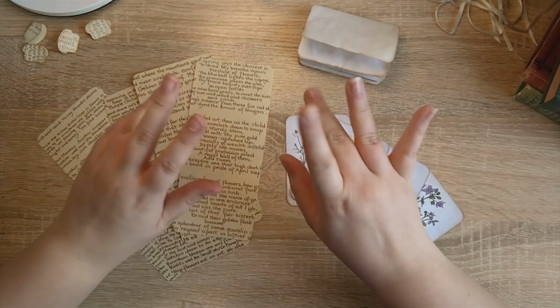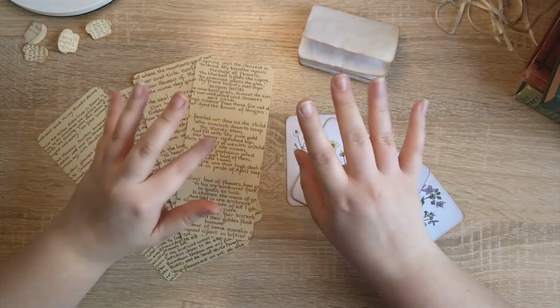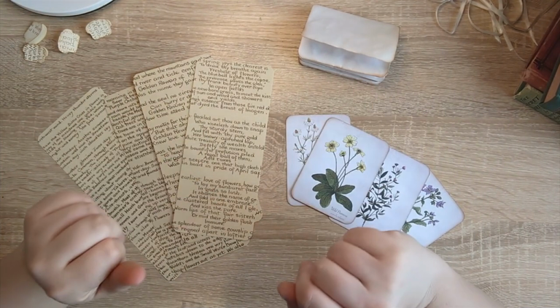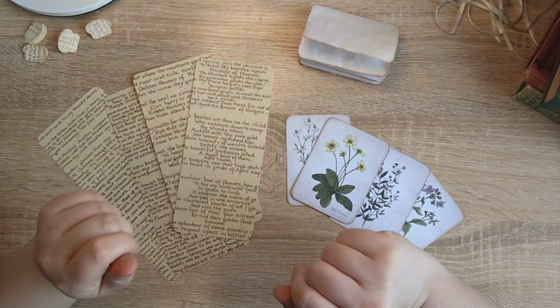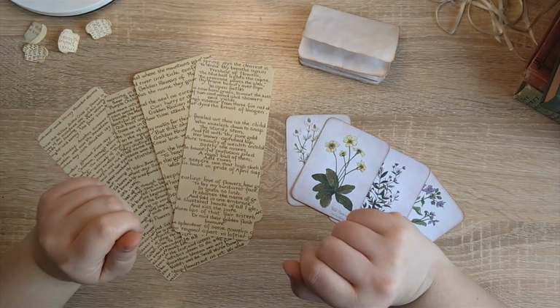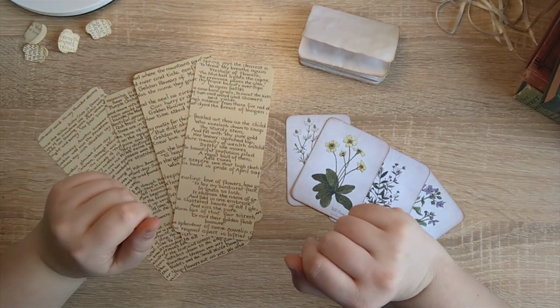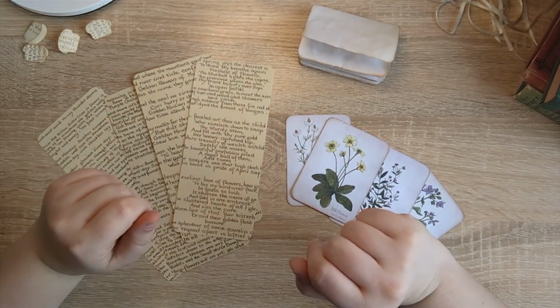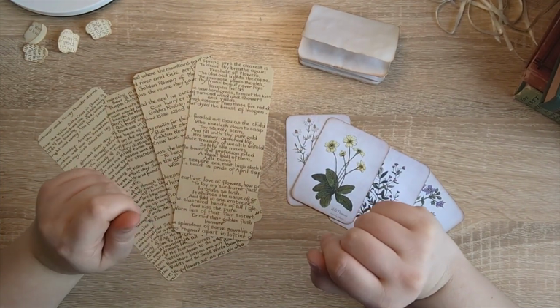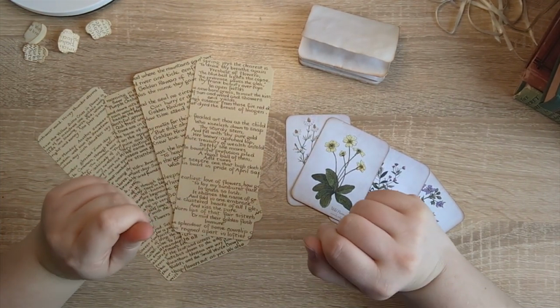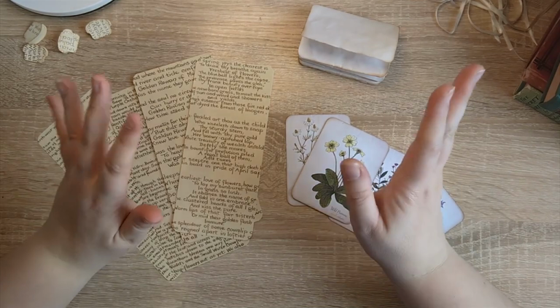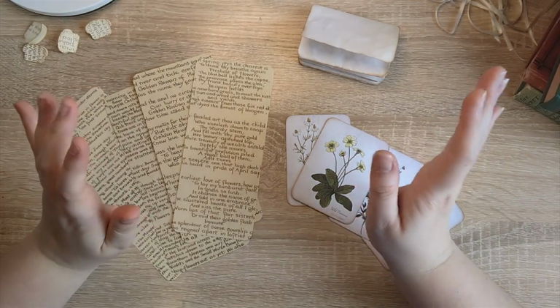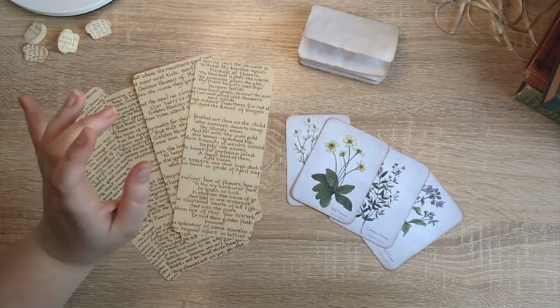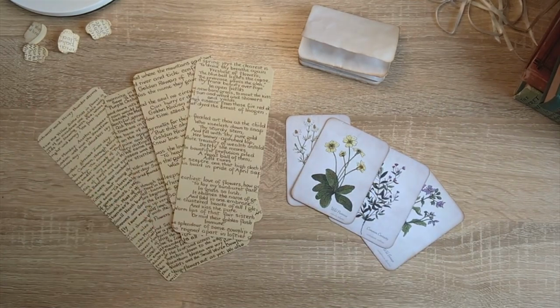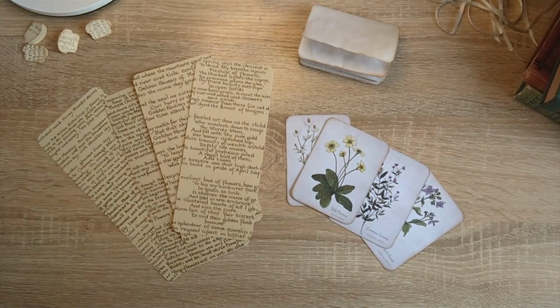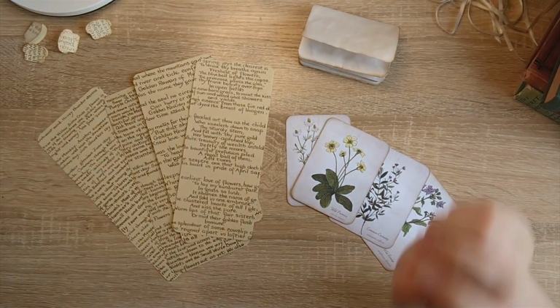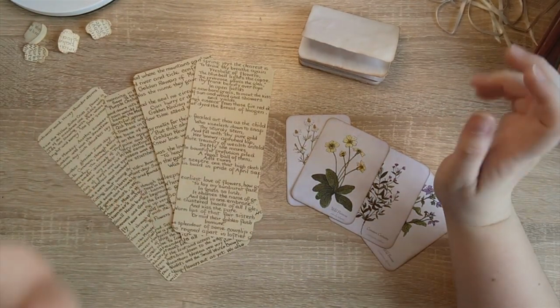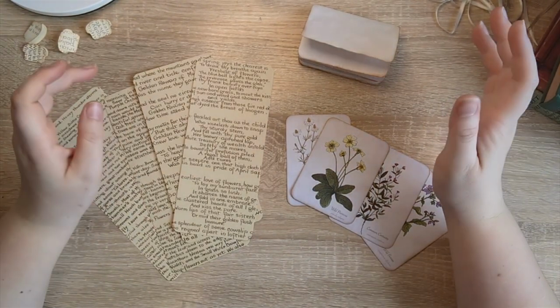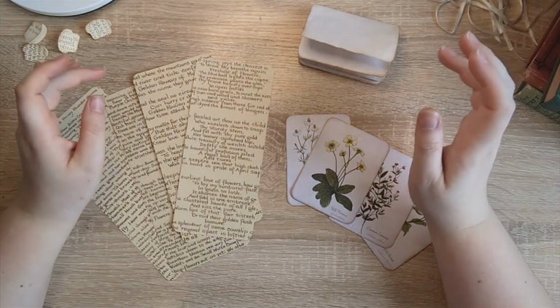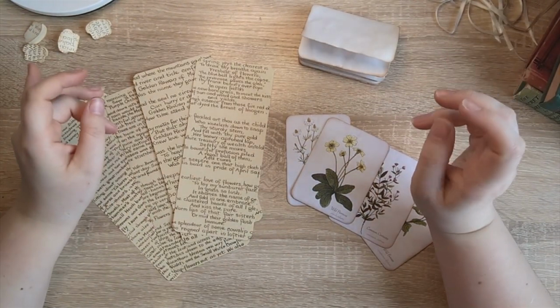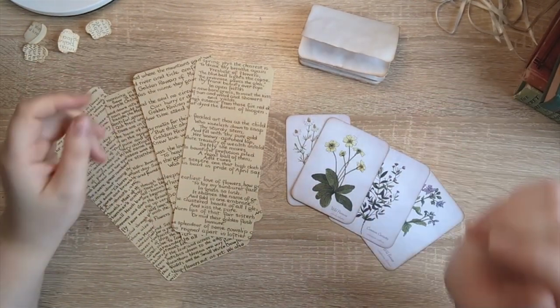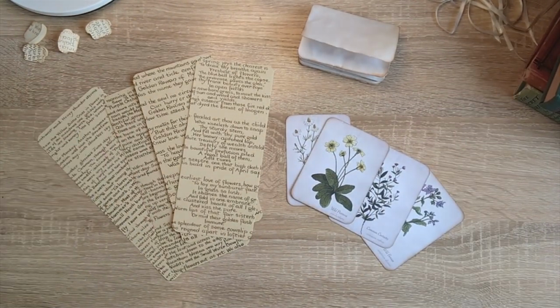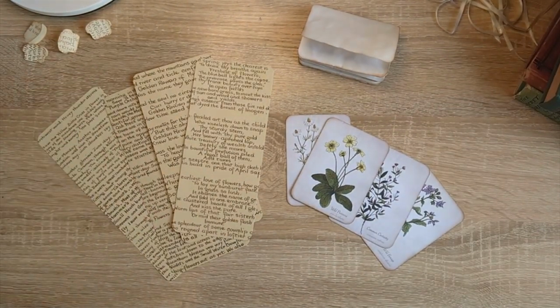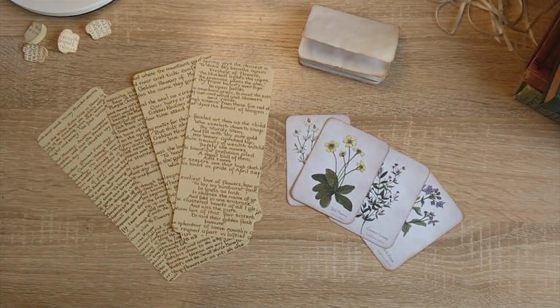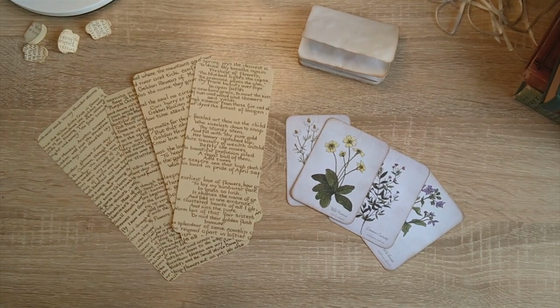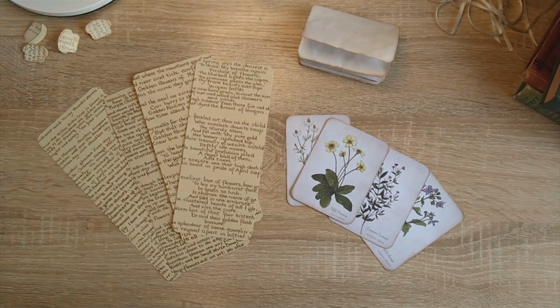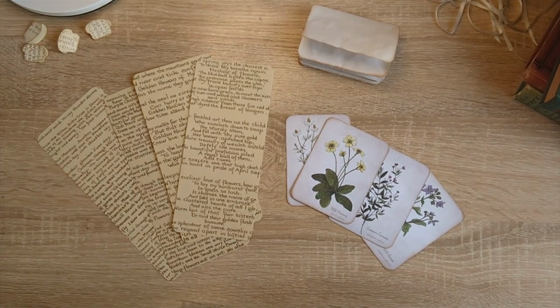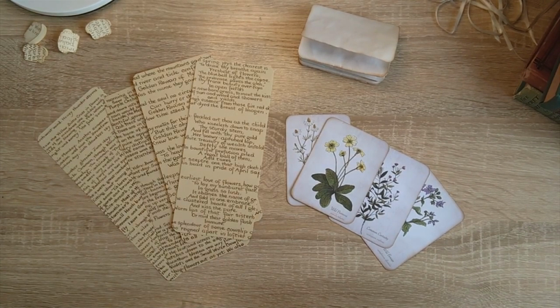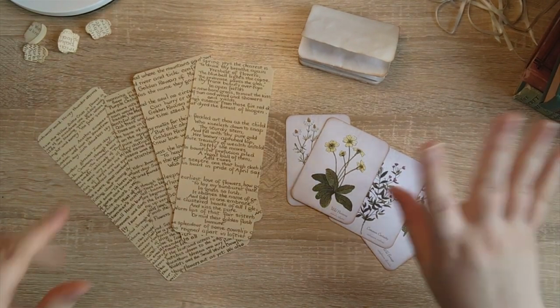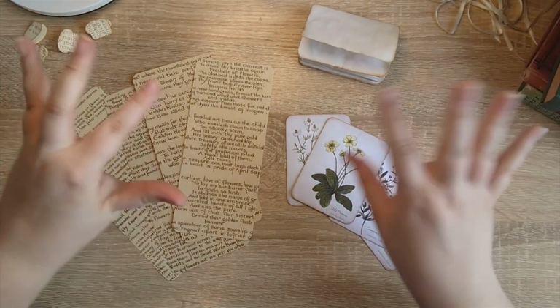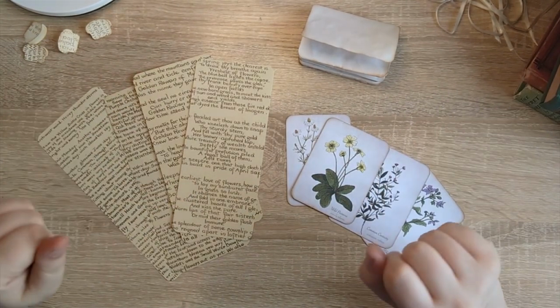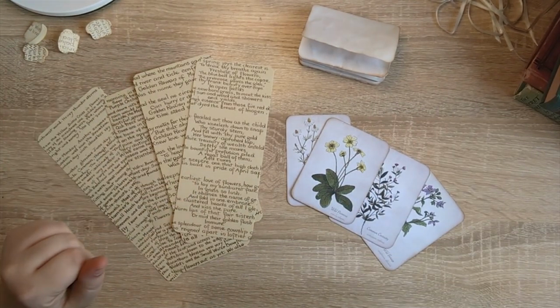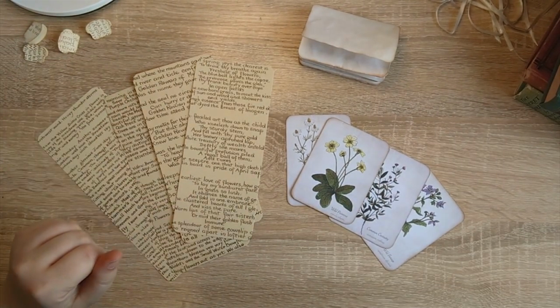Hi everyone, it's Justine here from House of Mahalo. Good to see you. So today I want to have a go at making a type of belly band for my Edith Holden slash botanical projects.